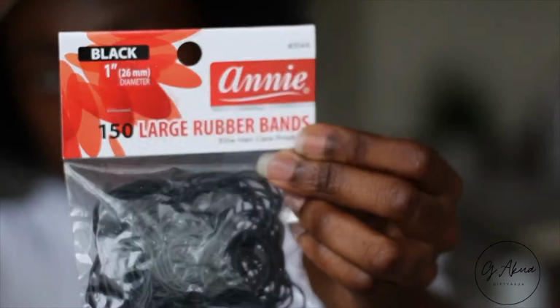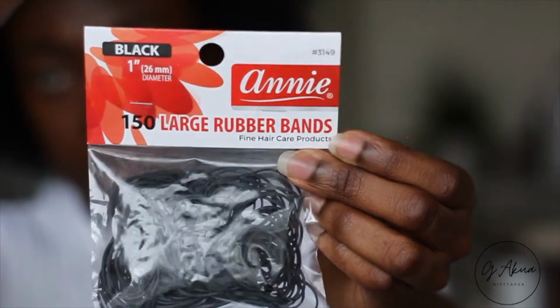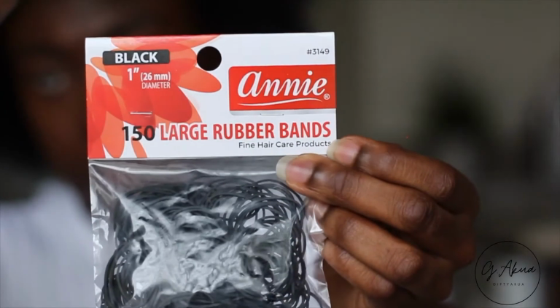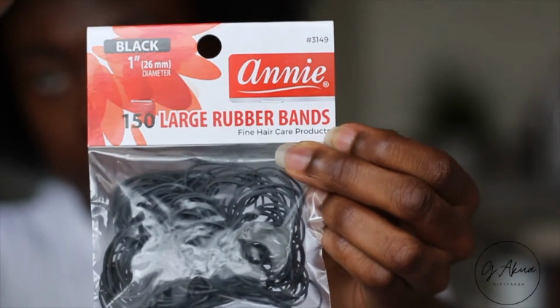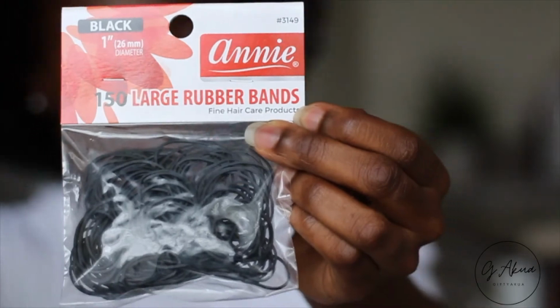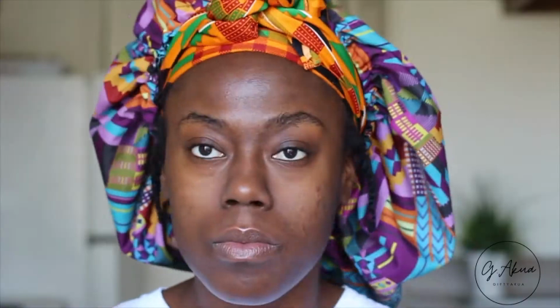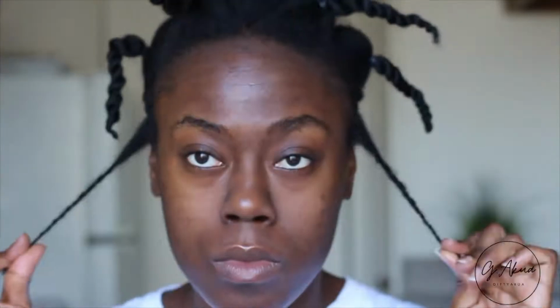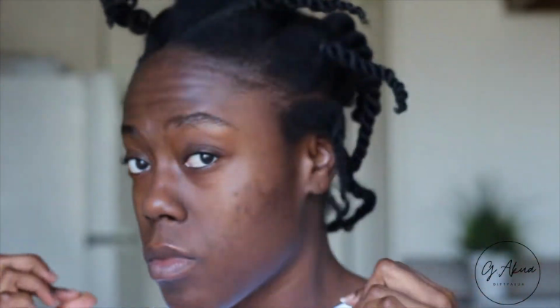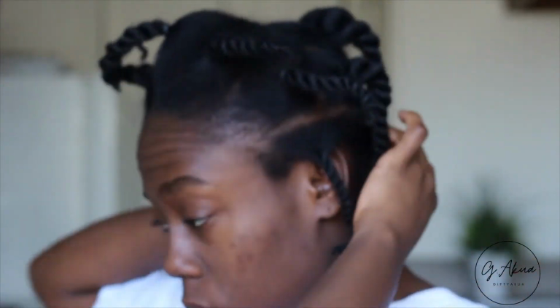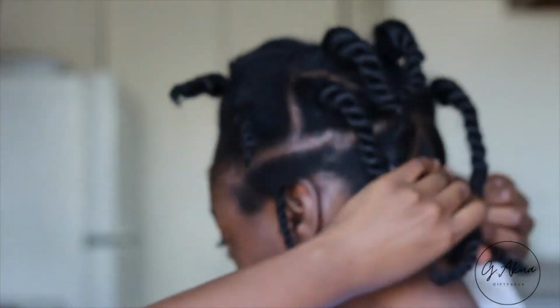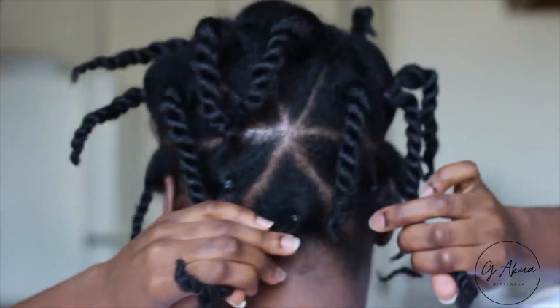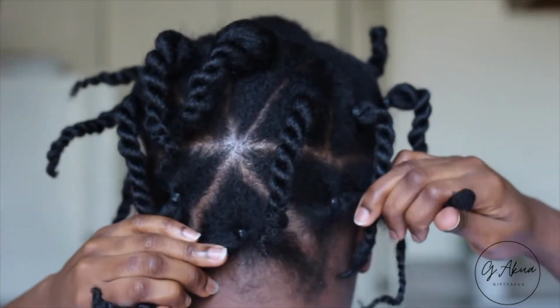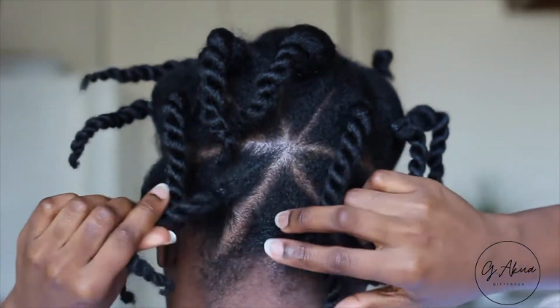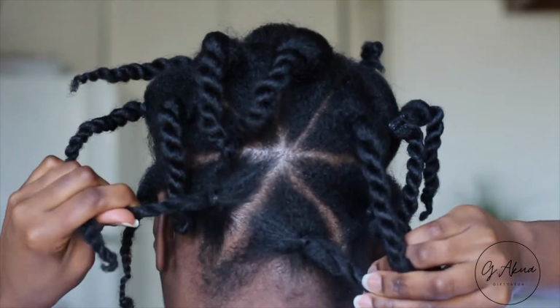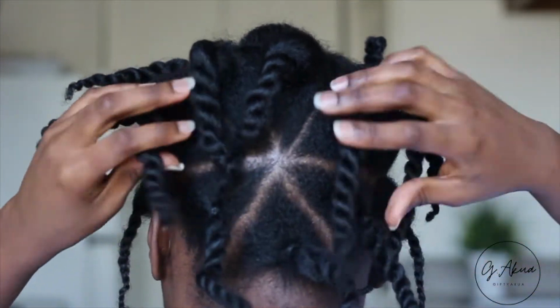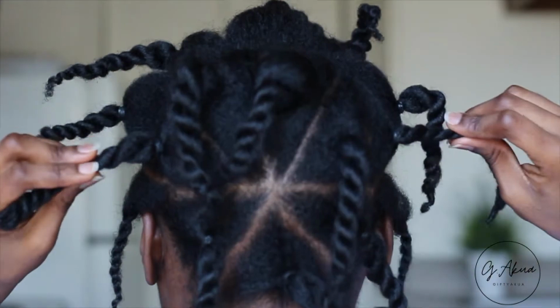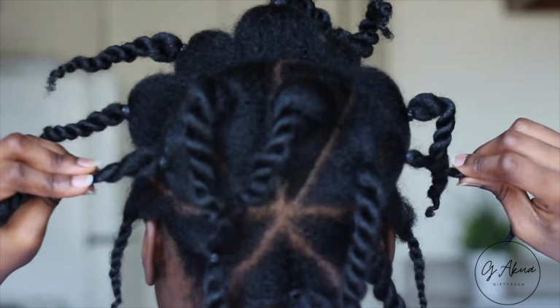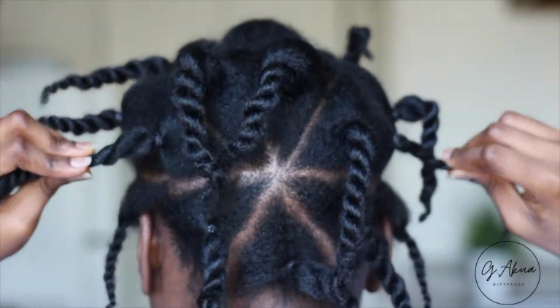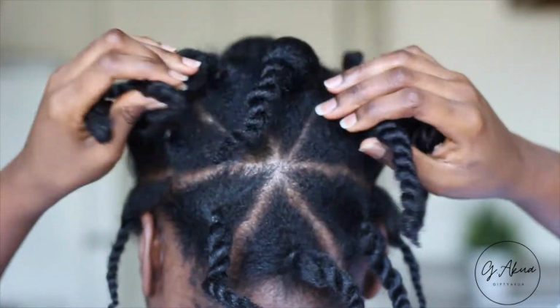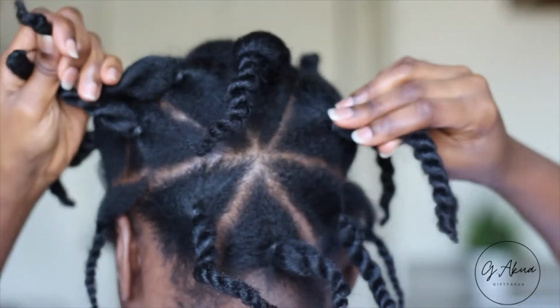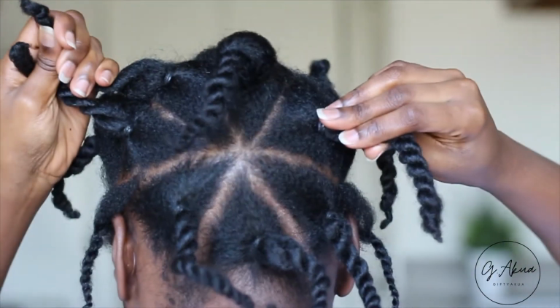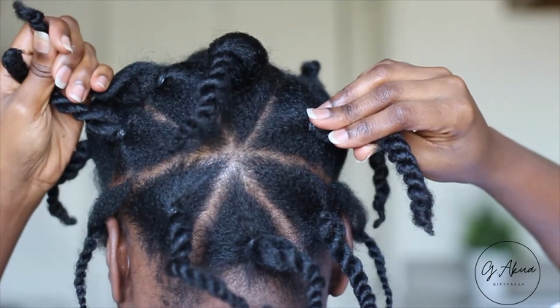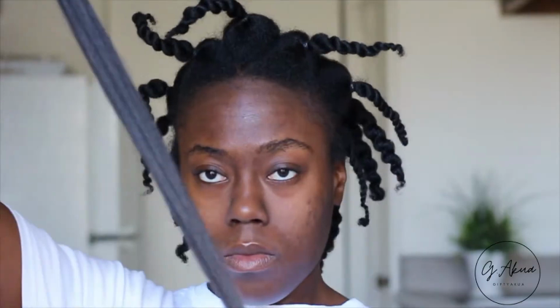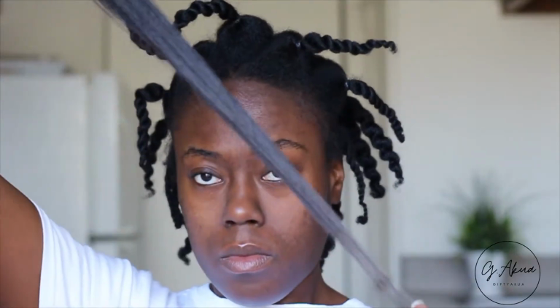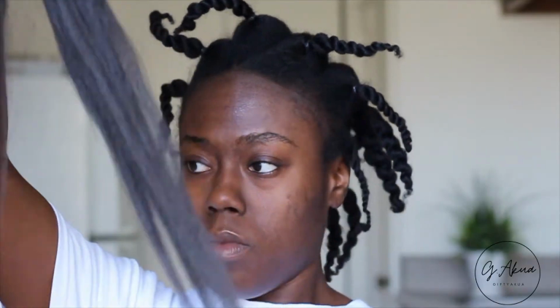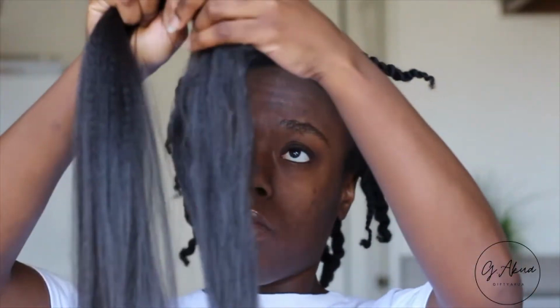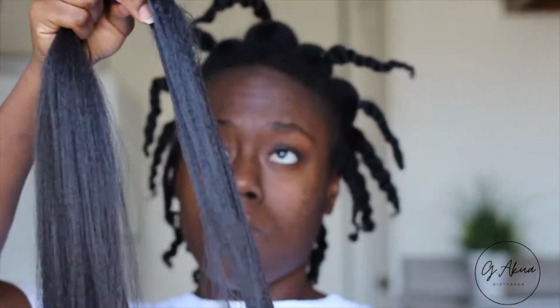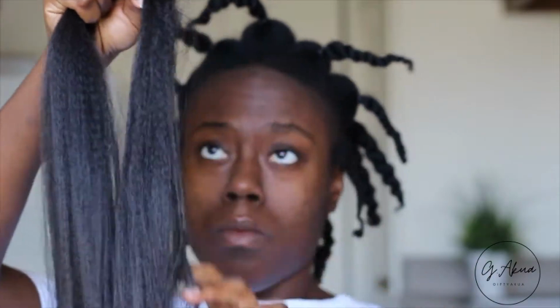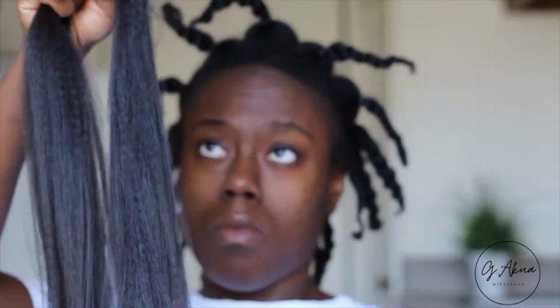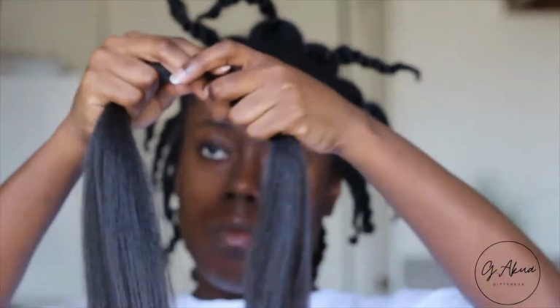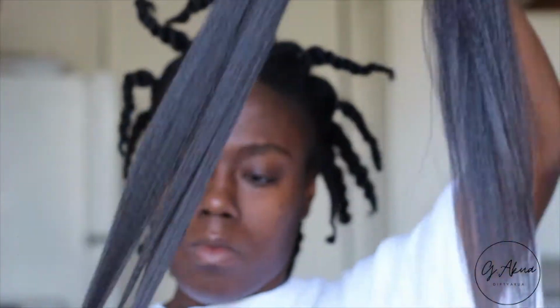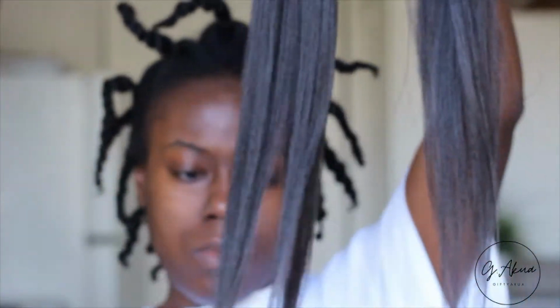It's easy to use and easy on the hands. I got it in color 2, which I actually wish I would have gotten in color 1 or 1B just so it was much closer to my natural hair color, but it still worked just fine — you couldn't really tell the difference.